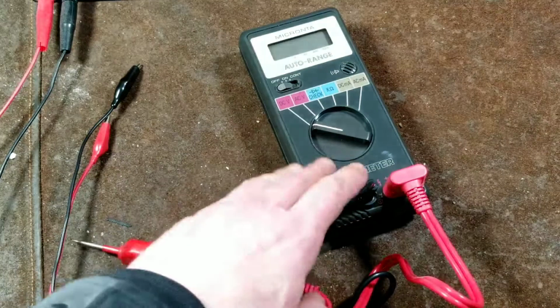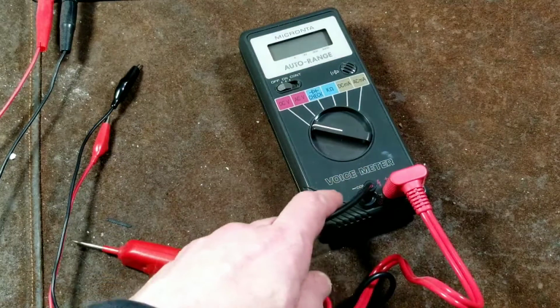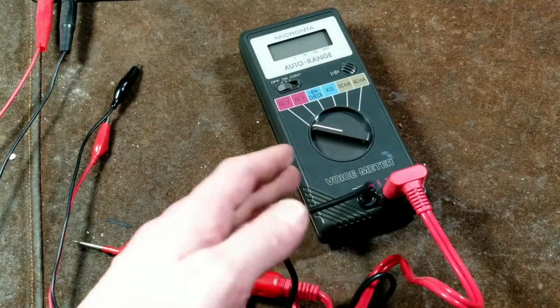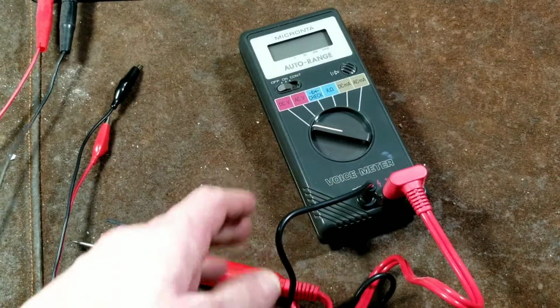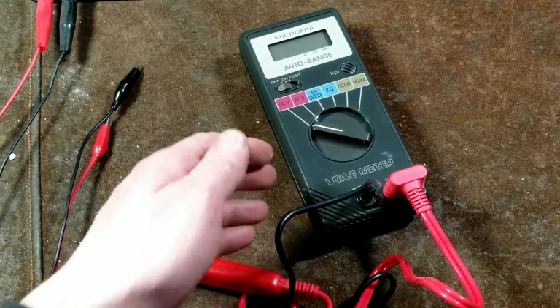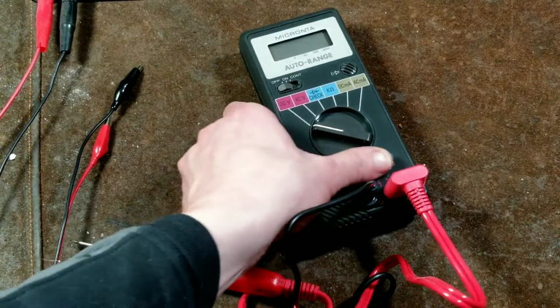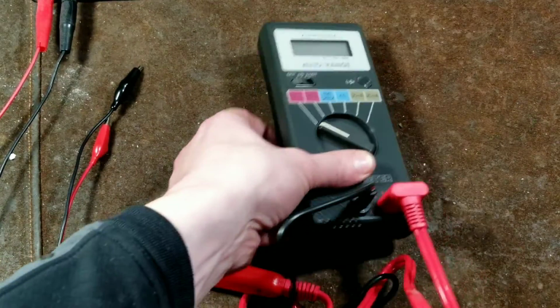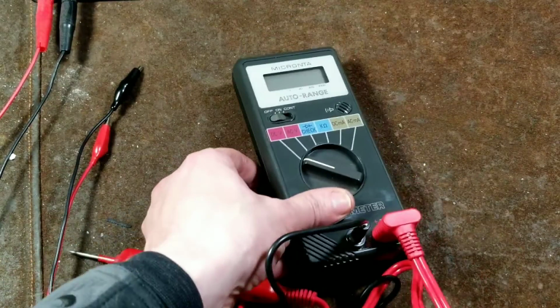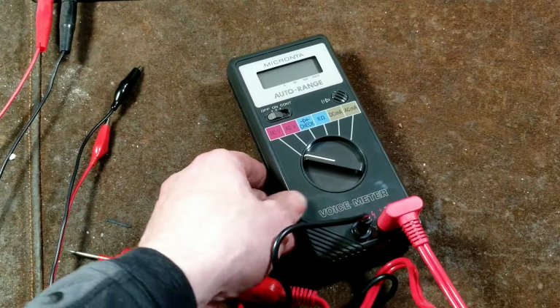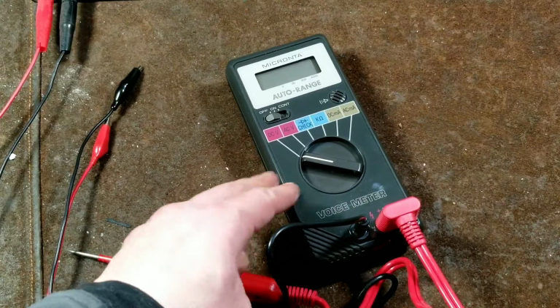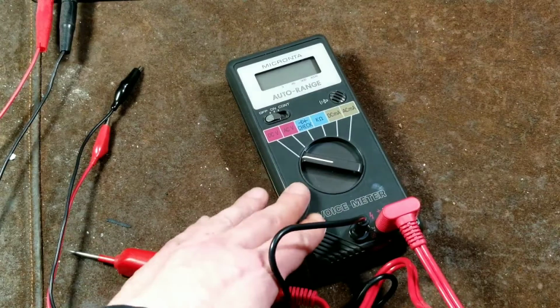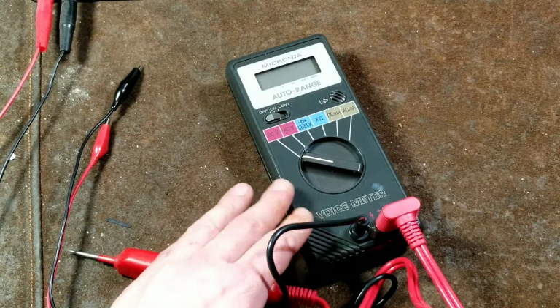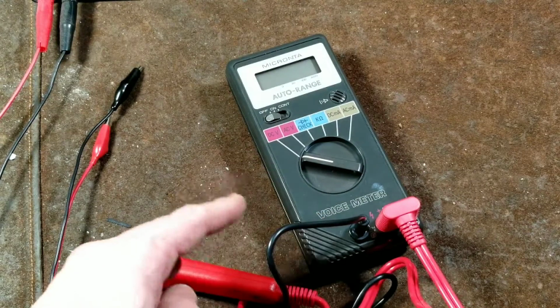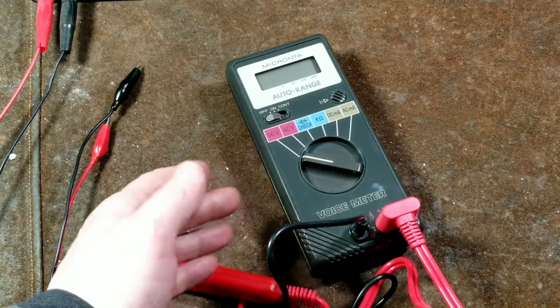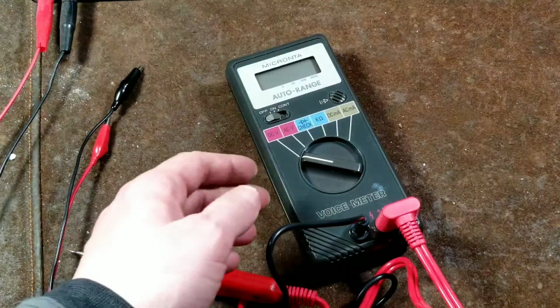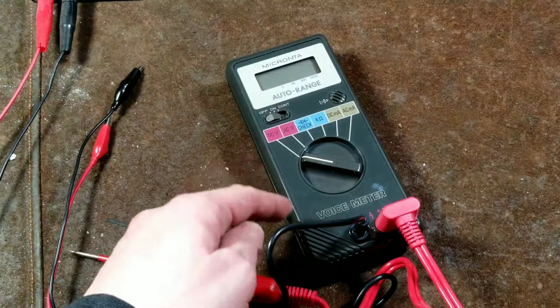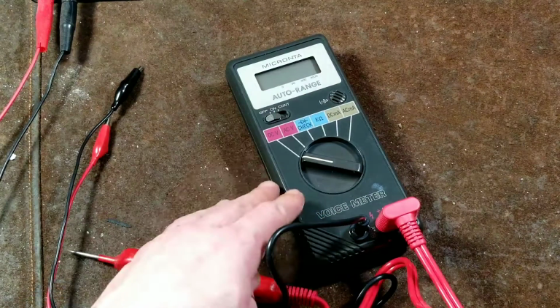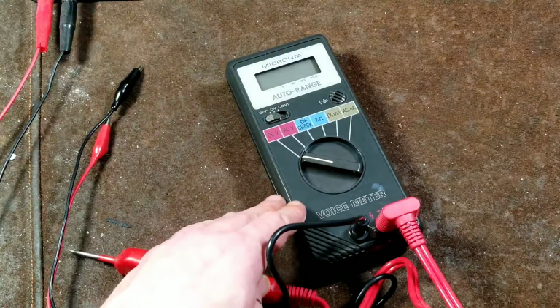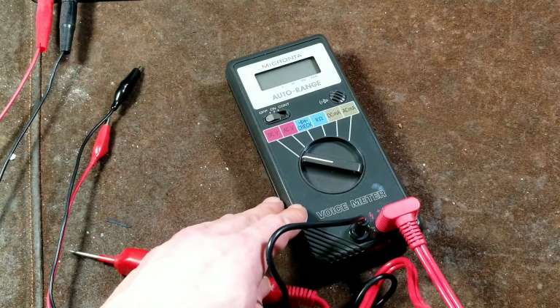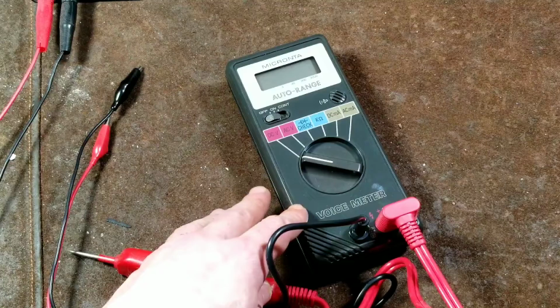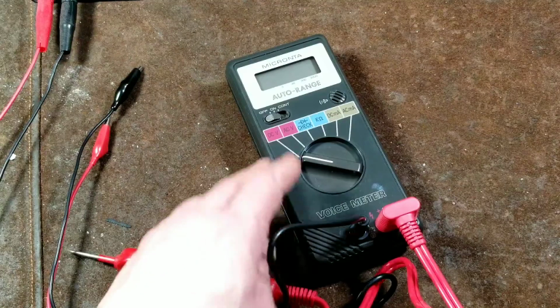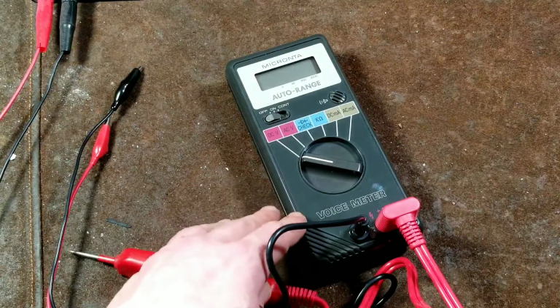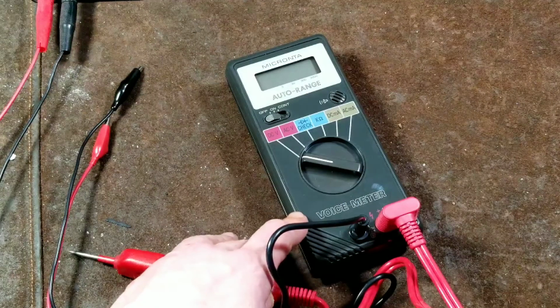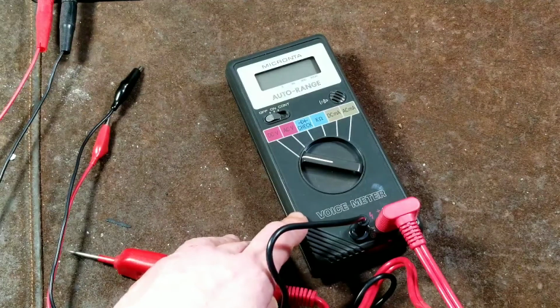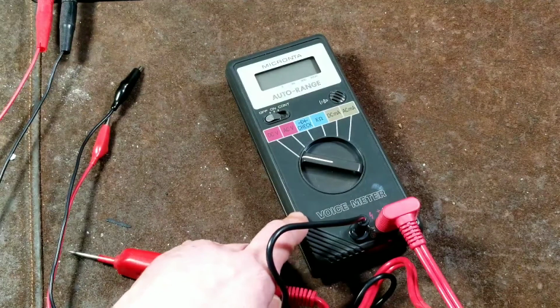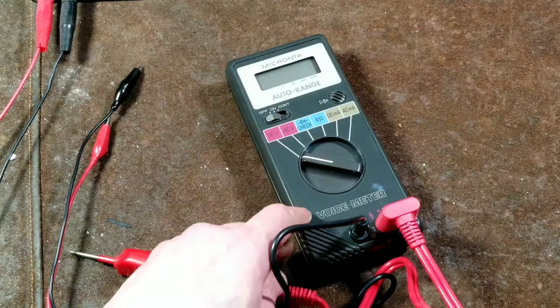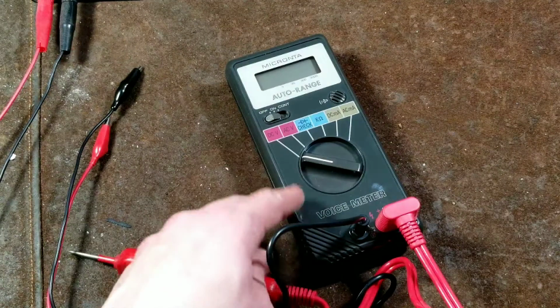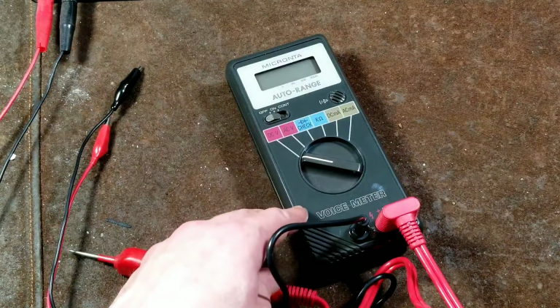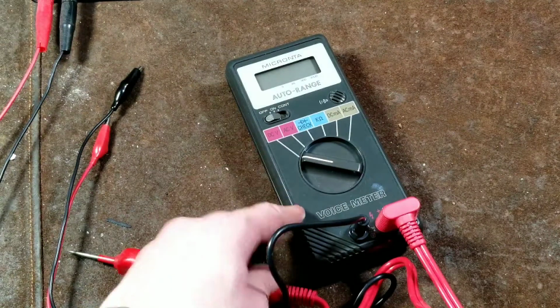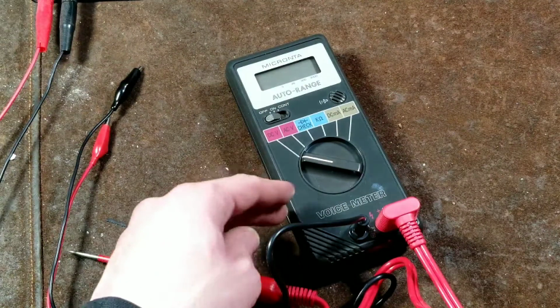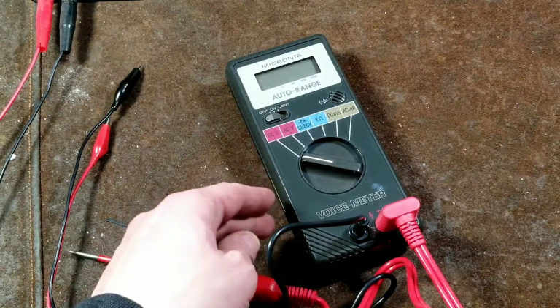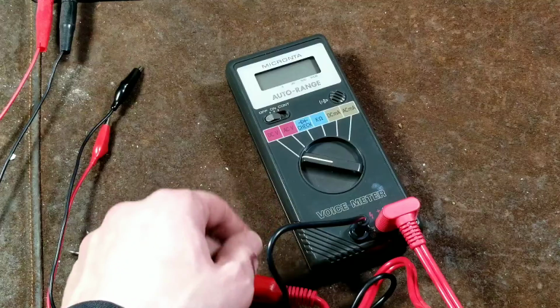Katis Maximus here, with a quick review of a pretty old — I think this was maybe made in the 90s, maybe through the early 2000s — Radio Shack Micronta 22-164 Digital Voice Readout Multimeter.